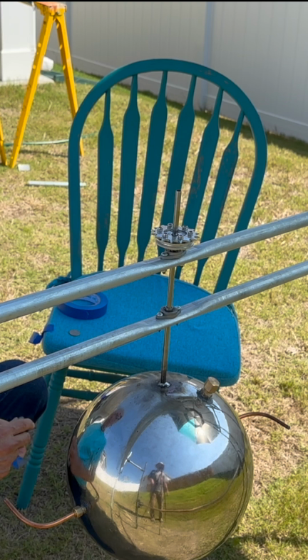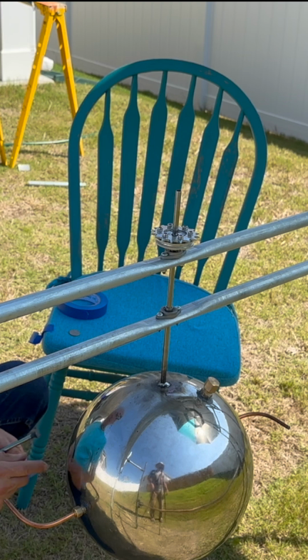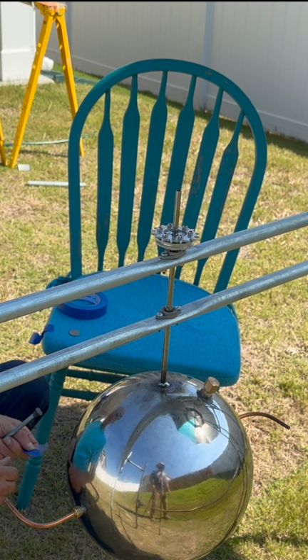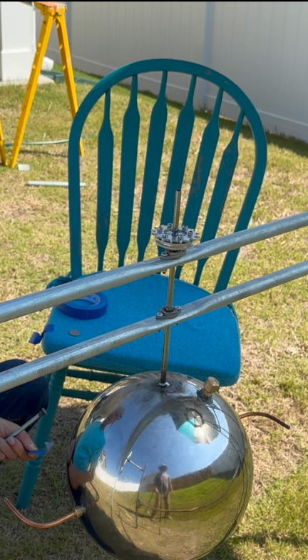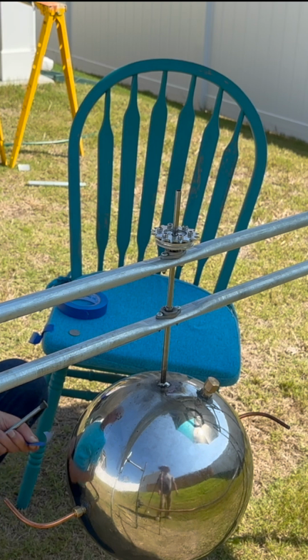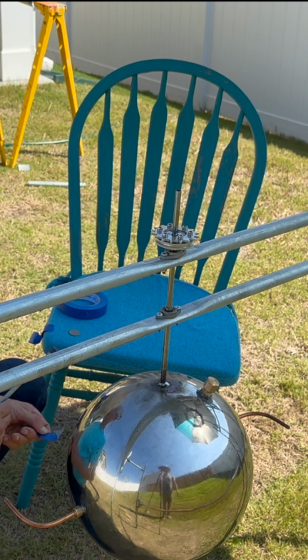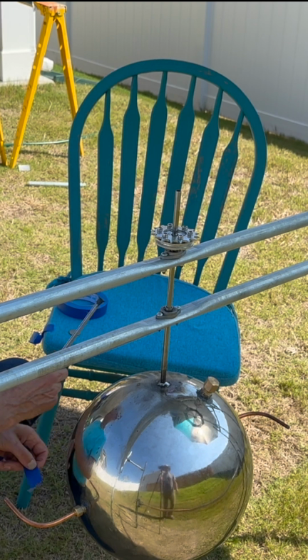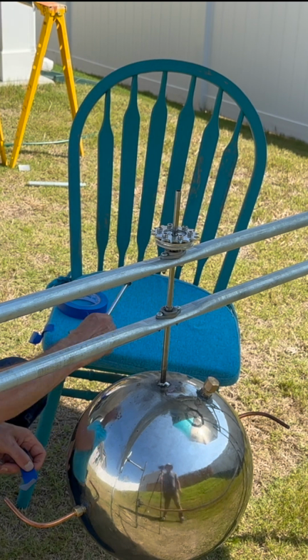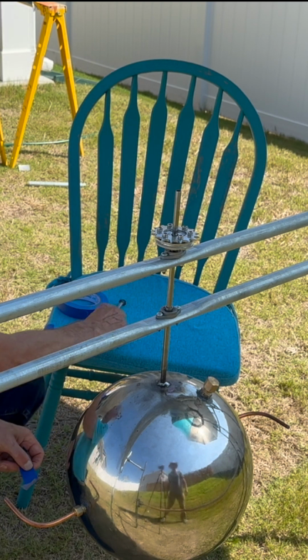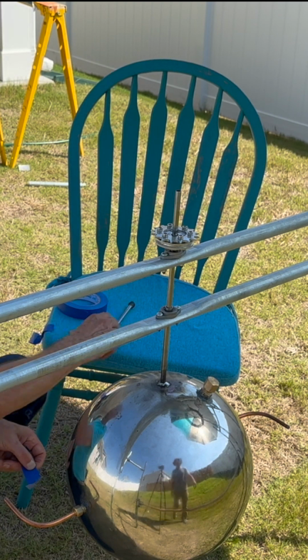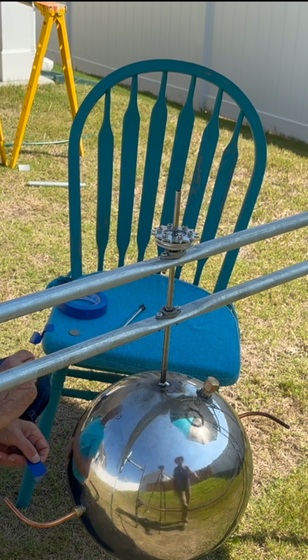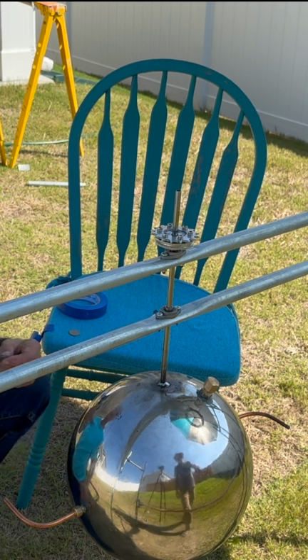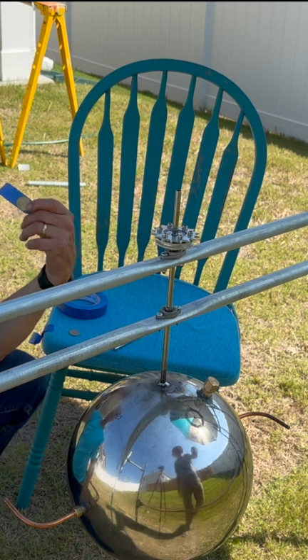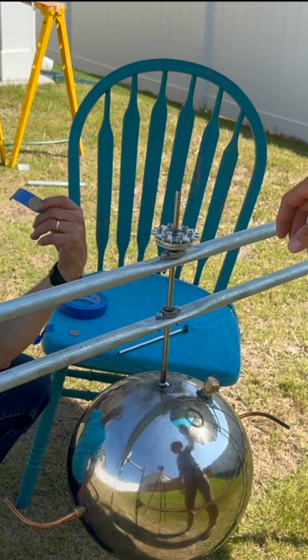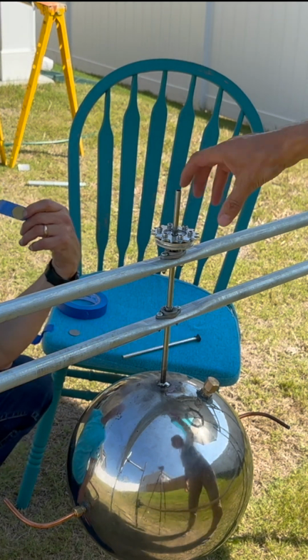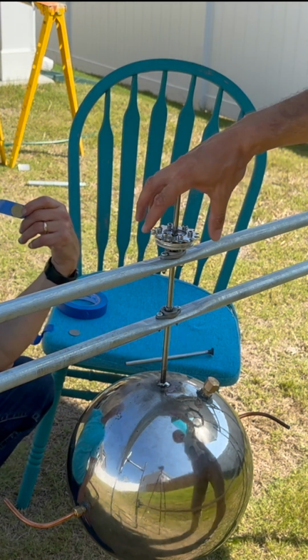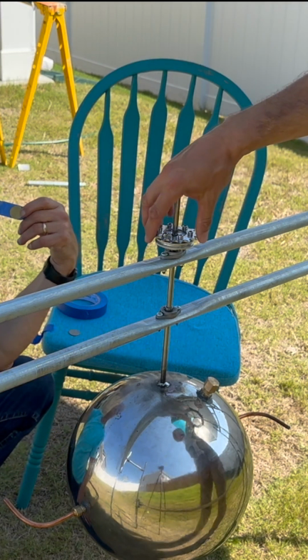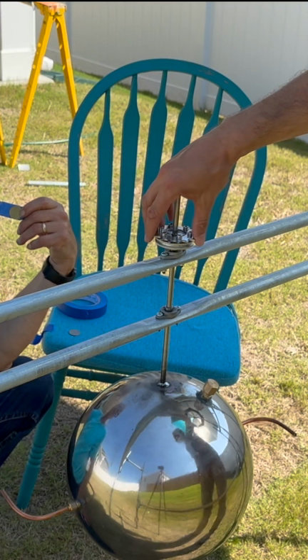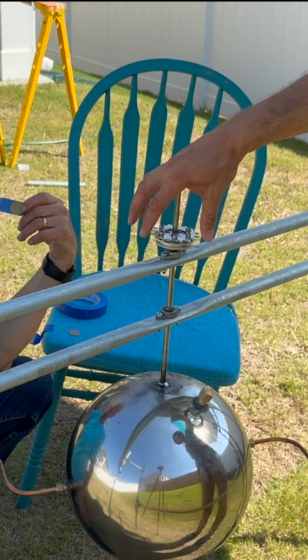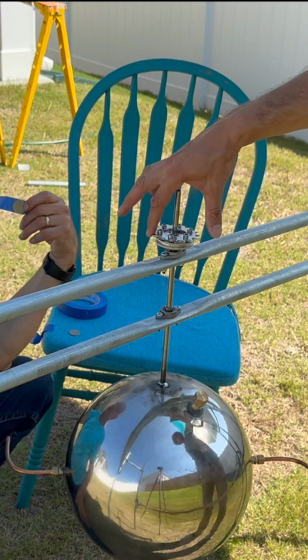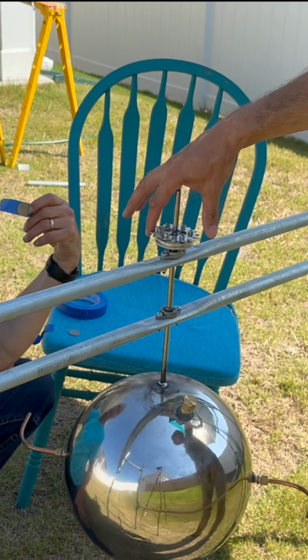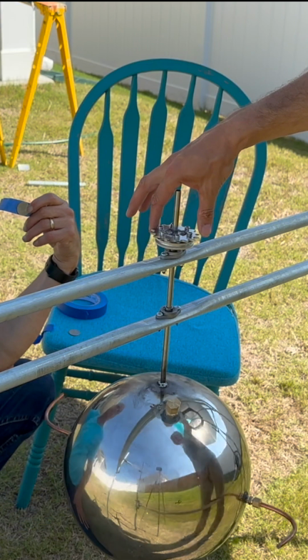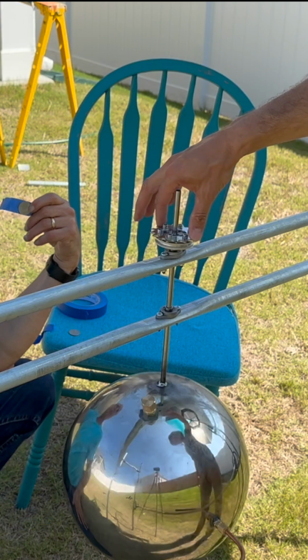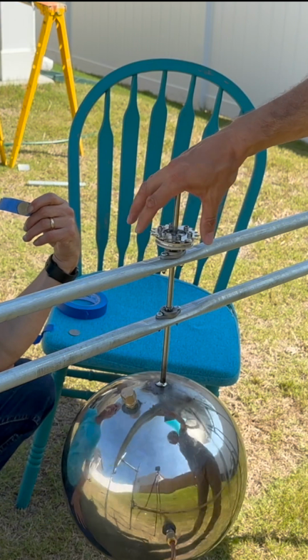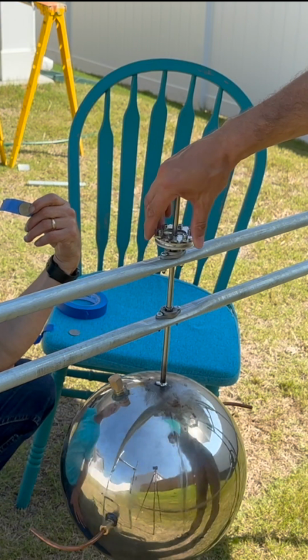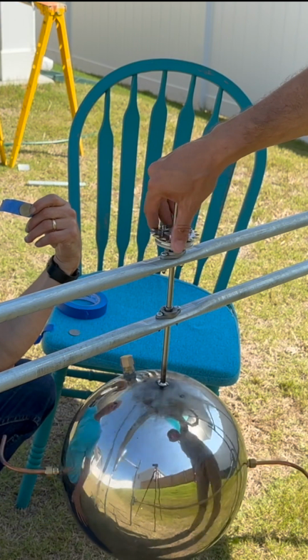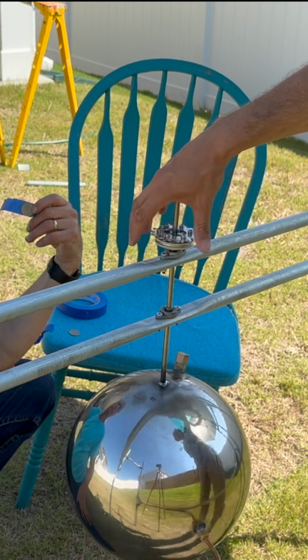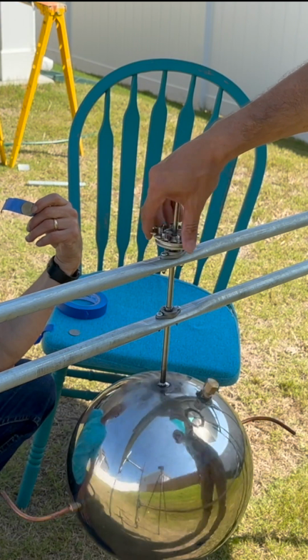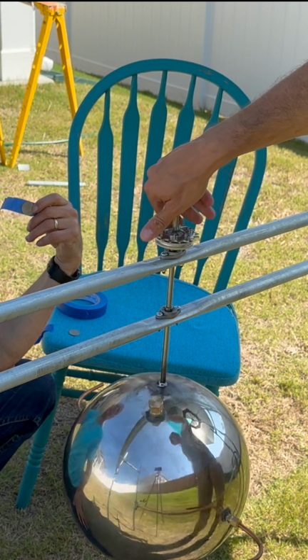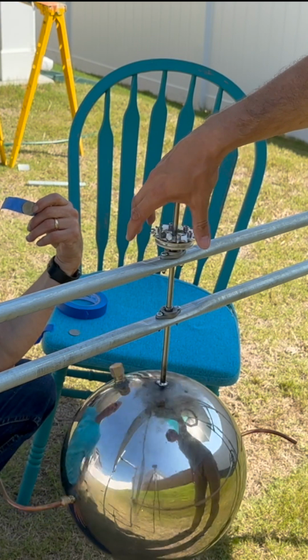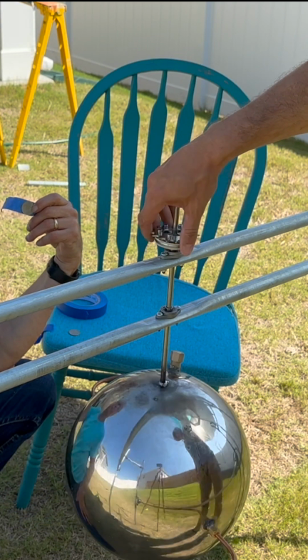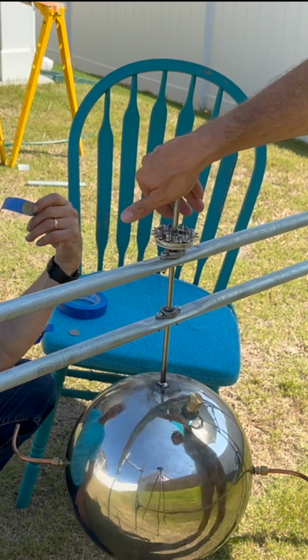We have the sphere on the rack now, attached to the sprocket. It spins freely.